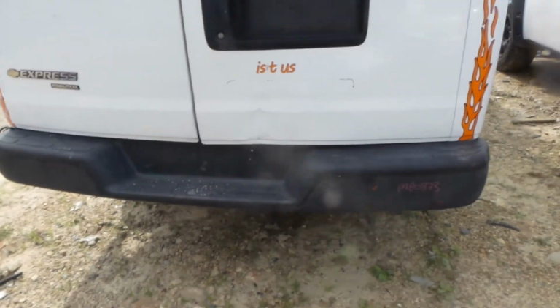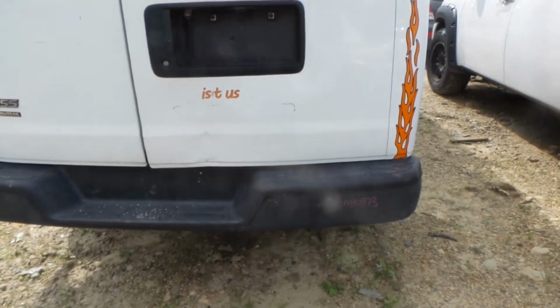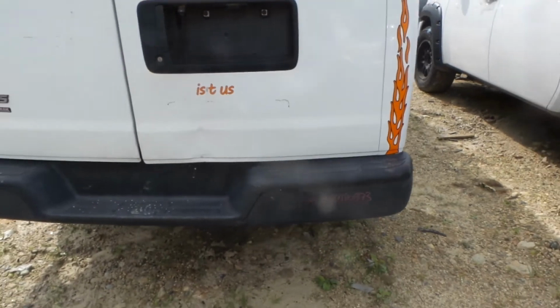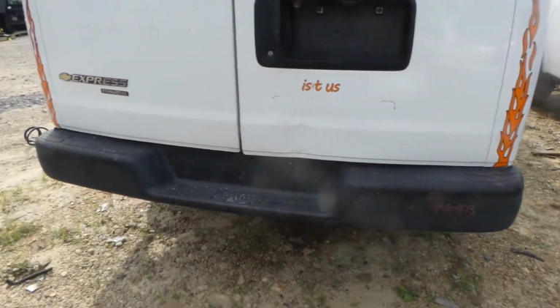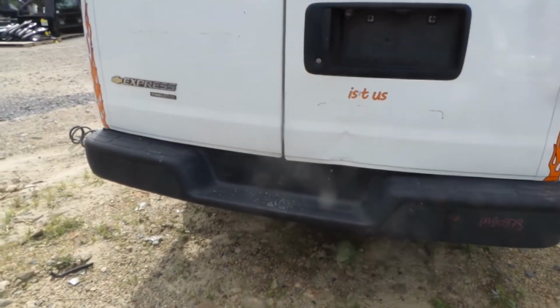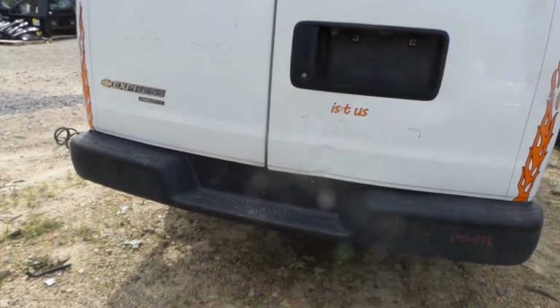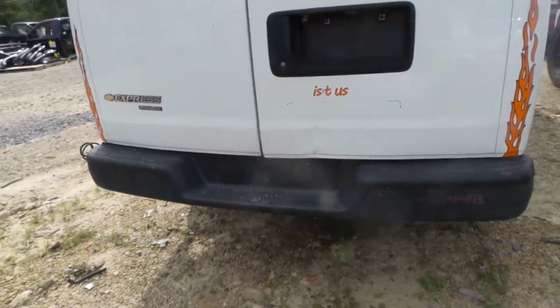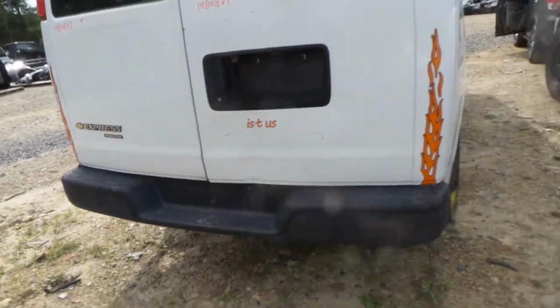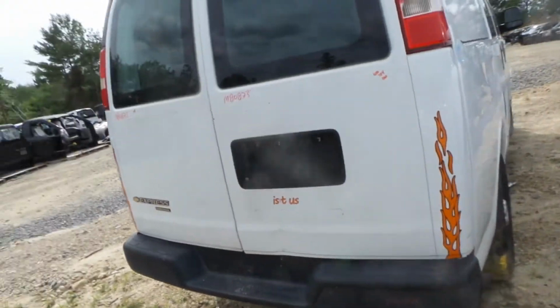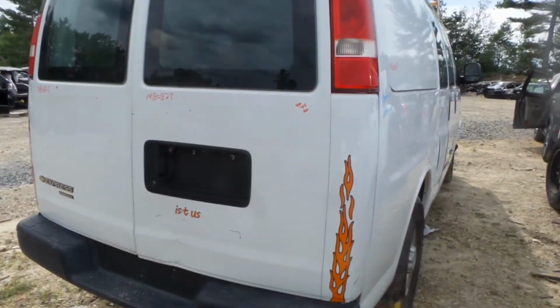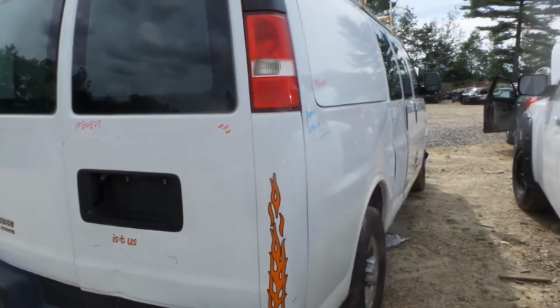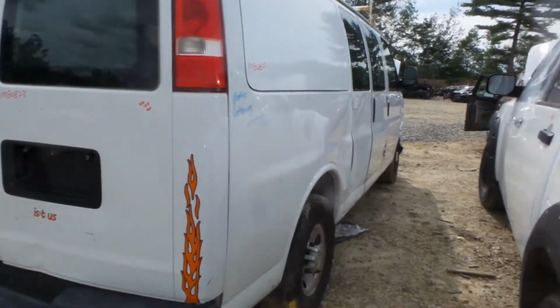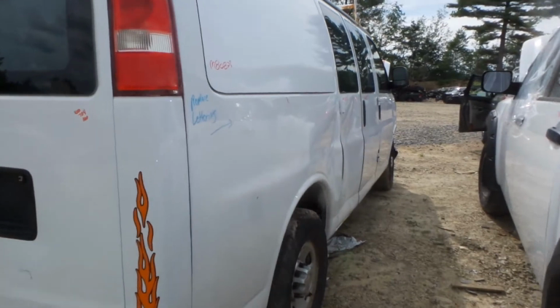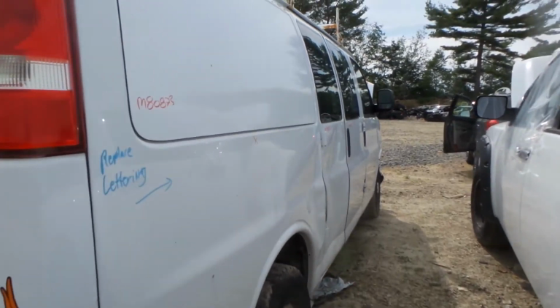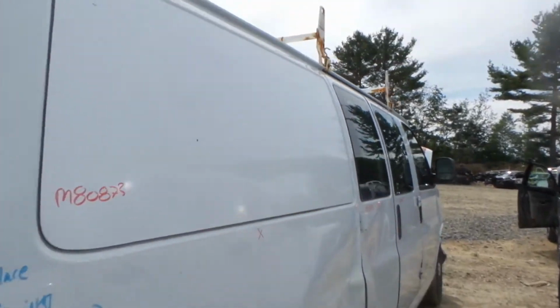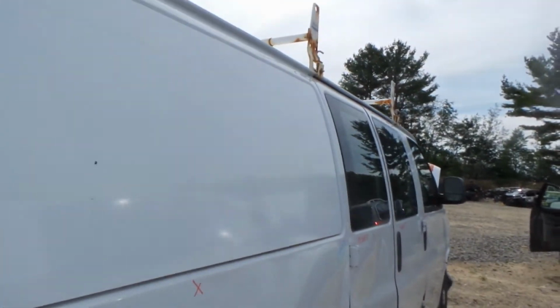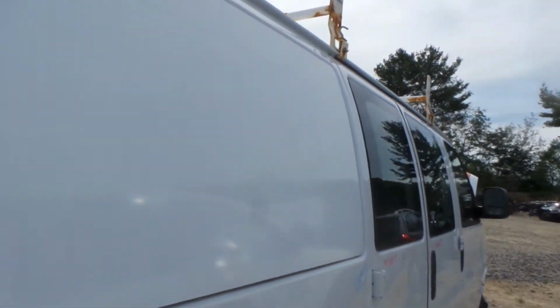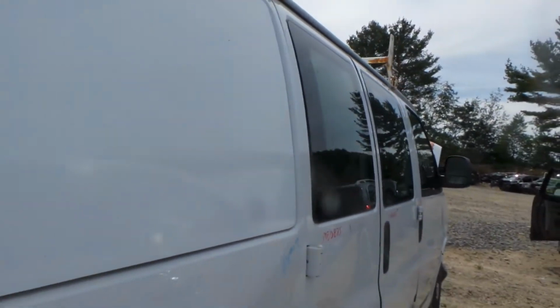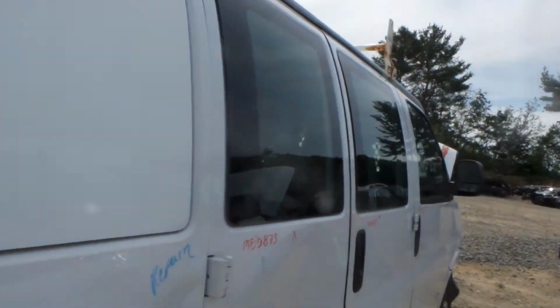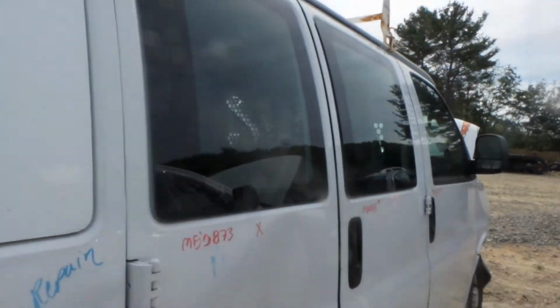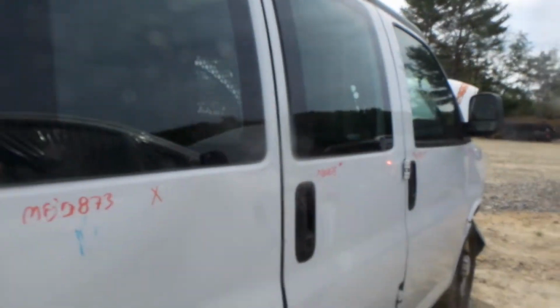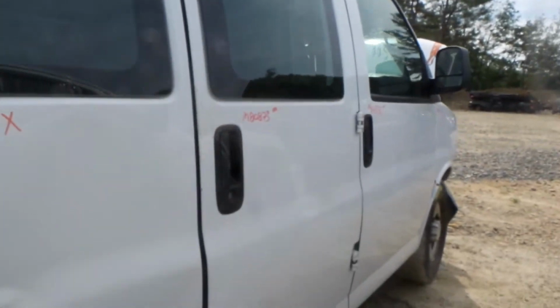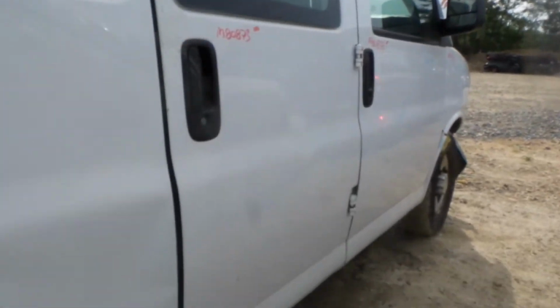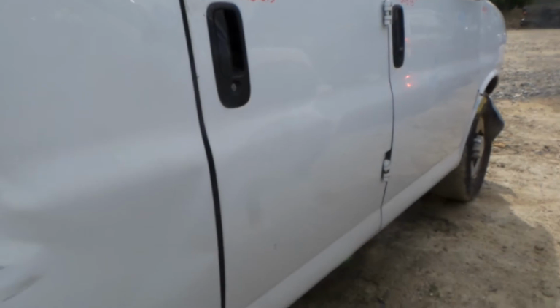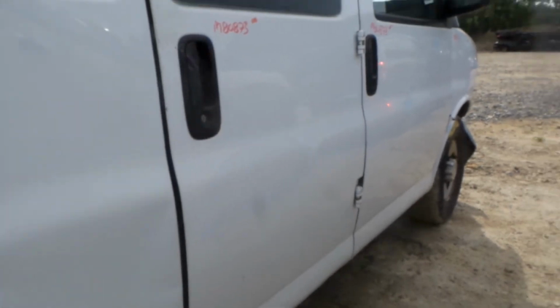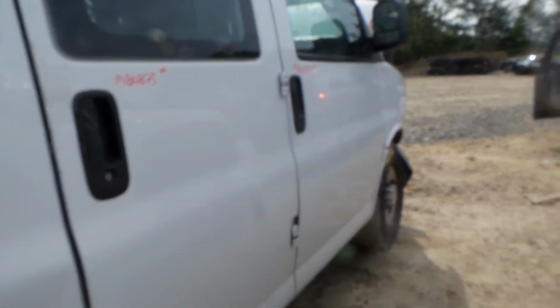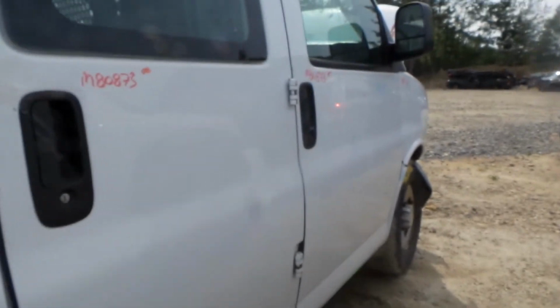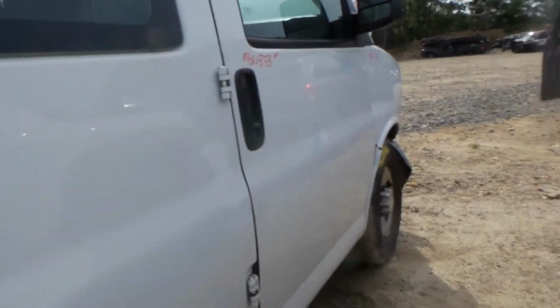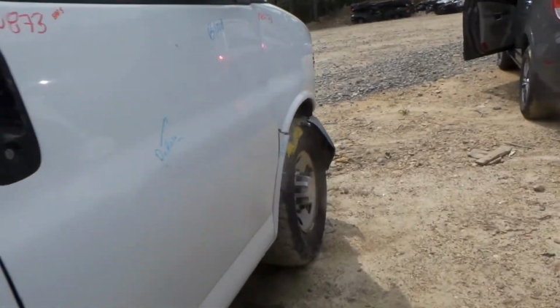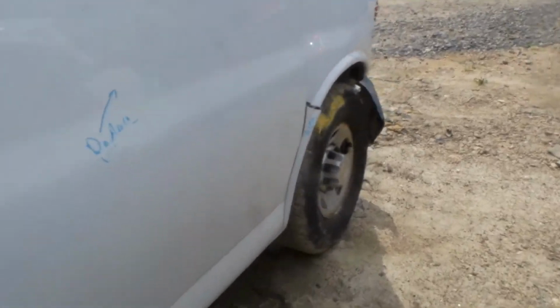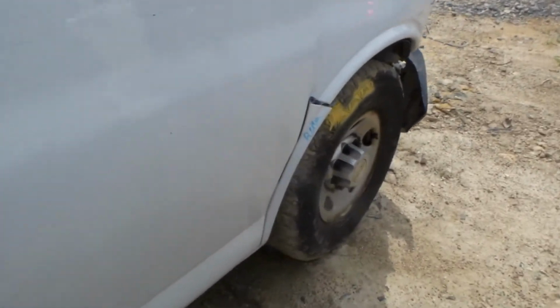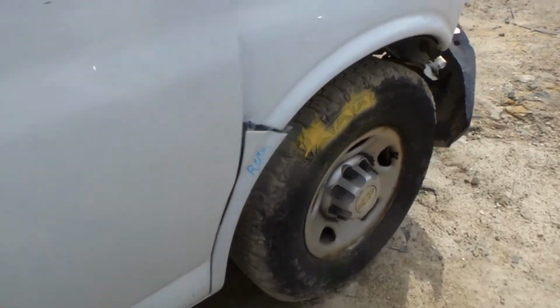Good C-grade rear bumper with a little bit of rust starting and it's painted. Two good tail lights around the other side. This door is good for the glass. This door has a couple of small pings as well as the front door. Good right front knee.